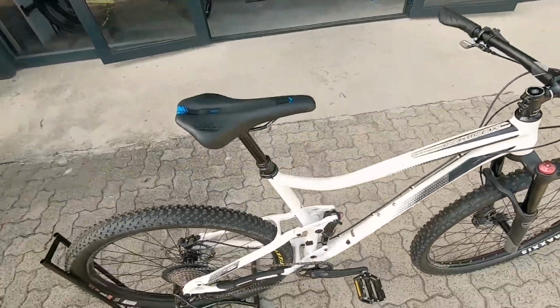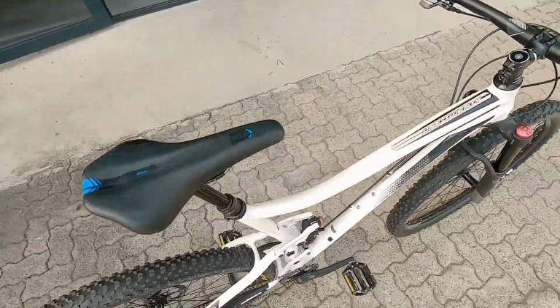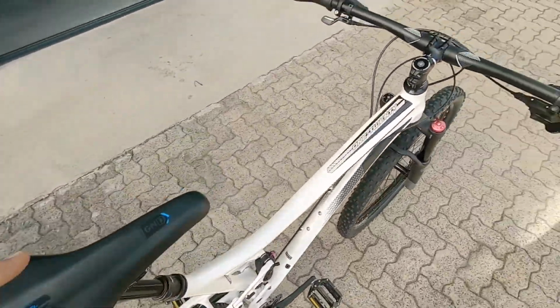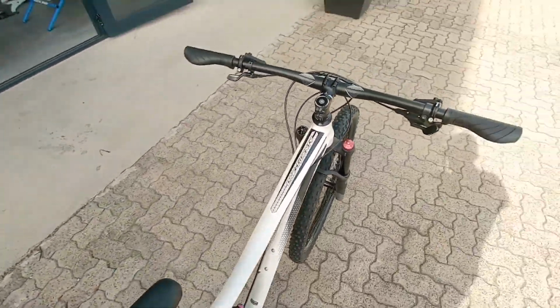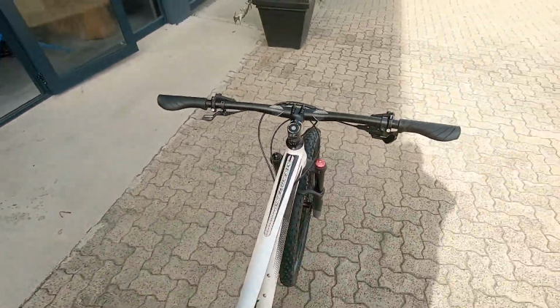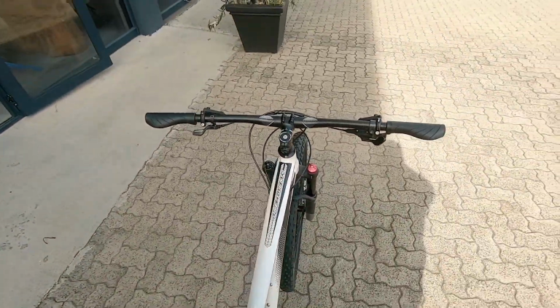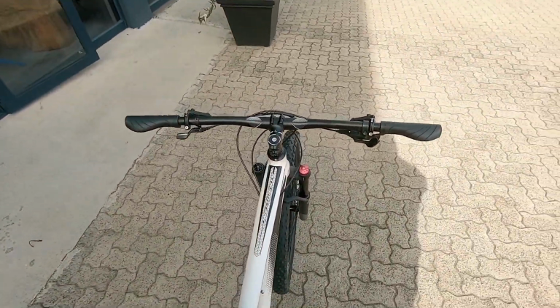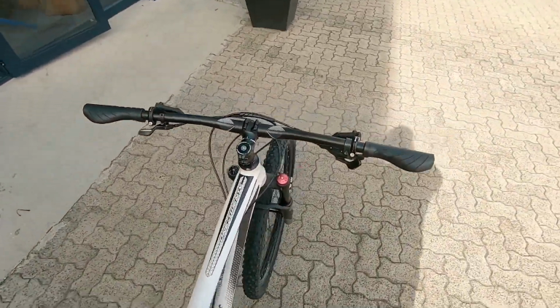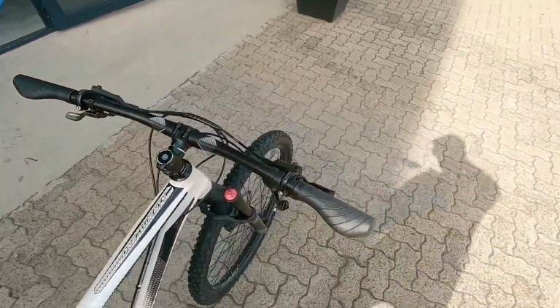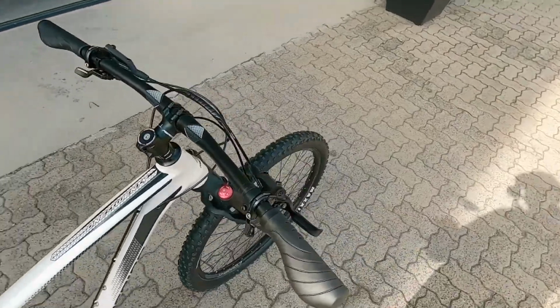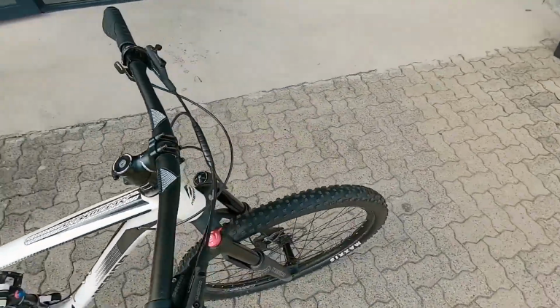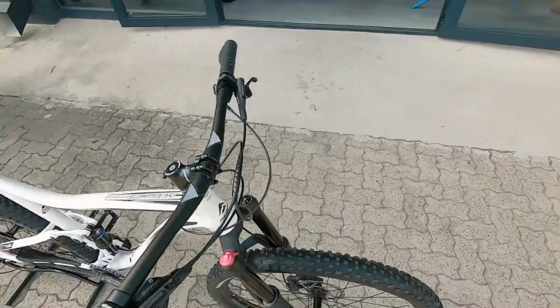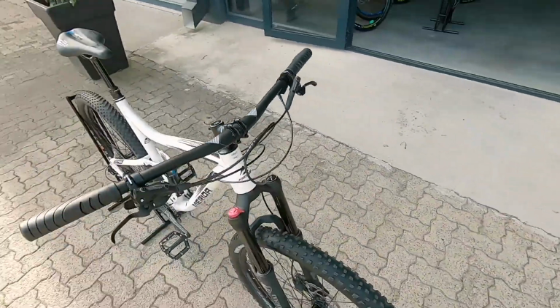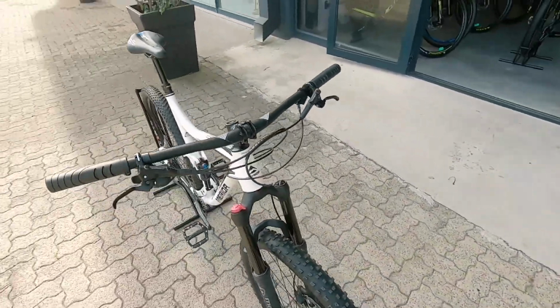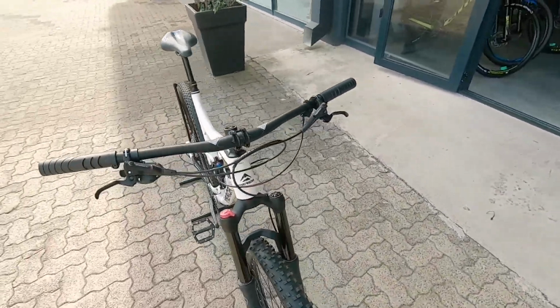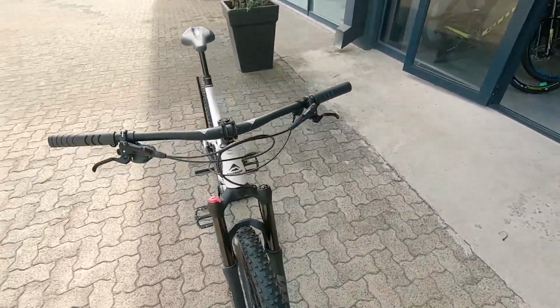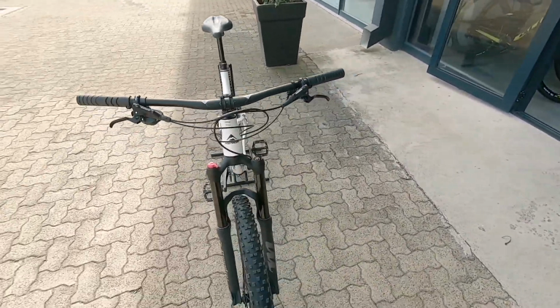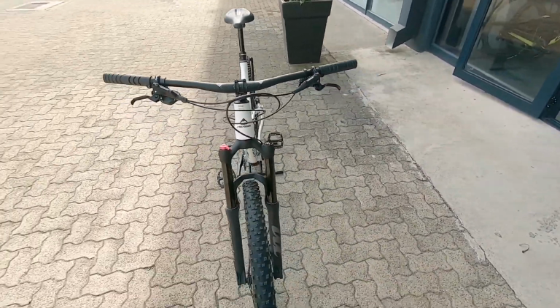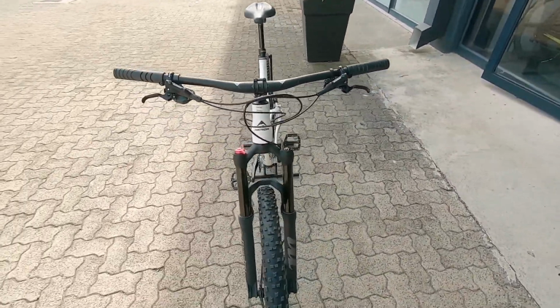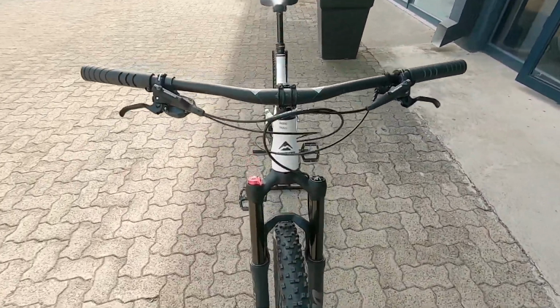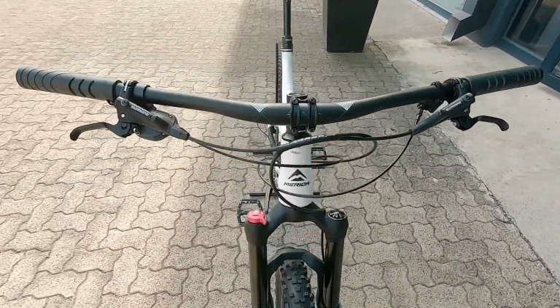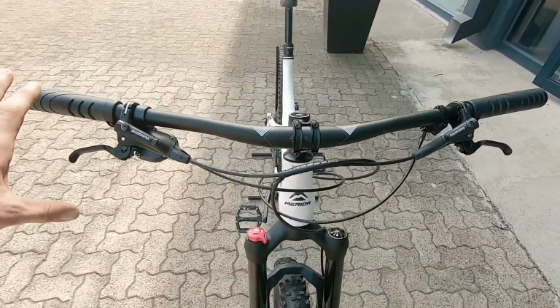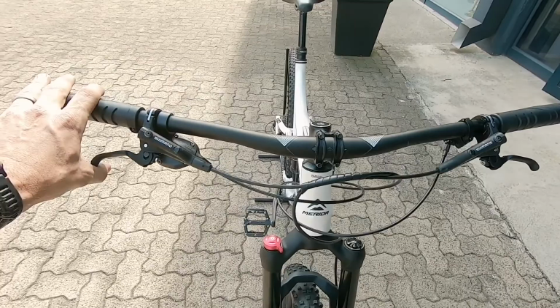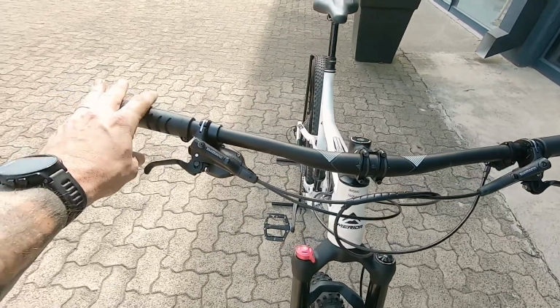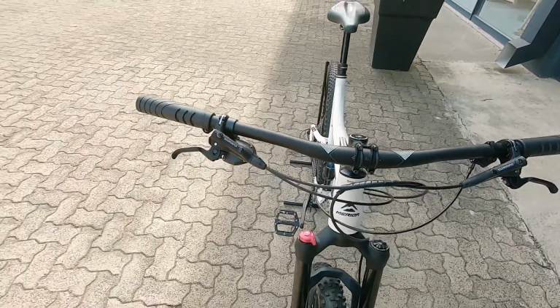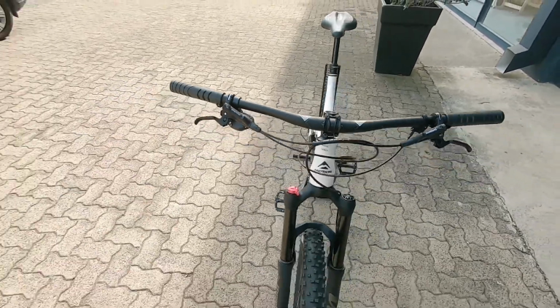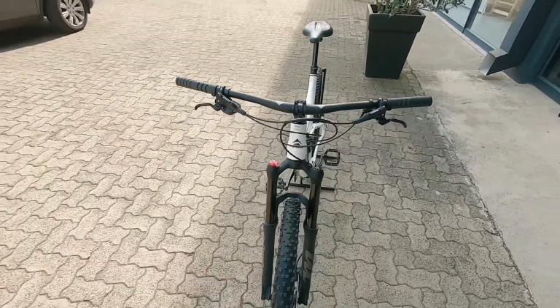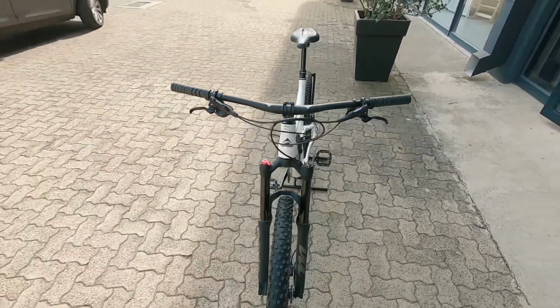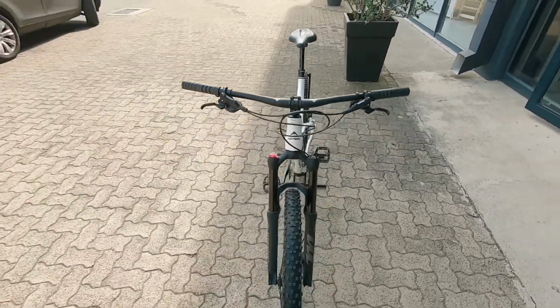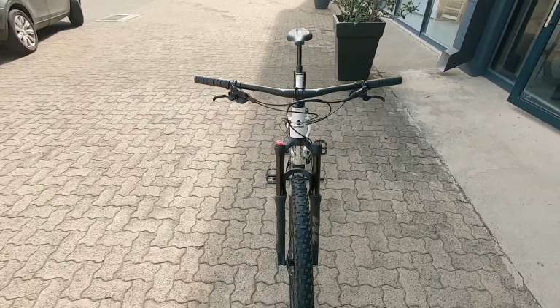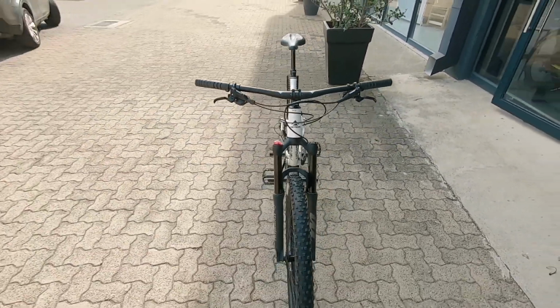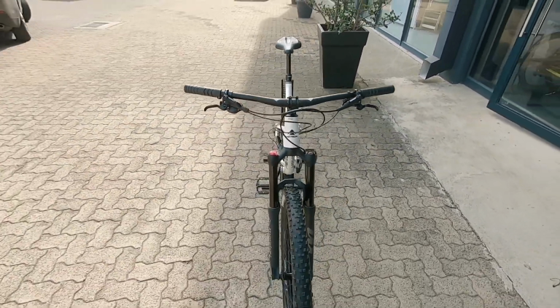This is a nice little marathon machine. Gonna keep you comfortable out there on the marathons, on the longer days in the saddle. But it can even tear up a bit of an XC course or a bit of a bike park — no problem.